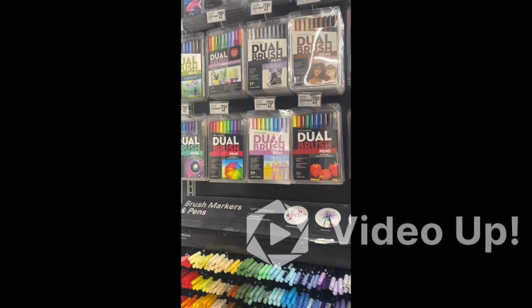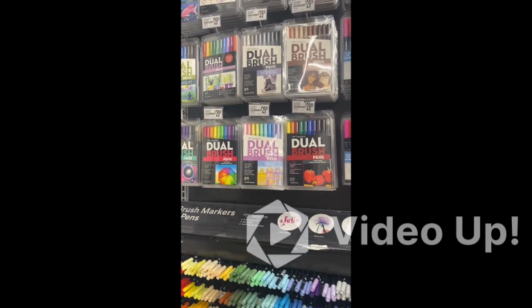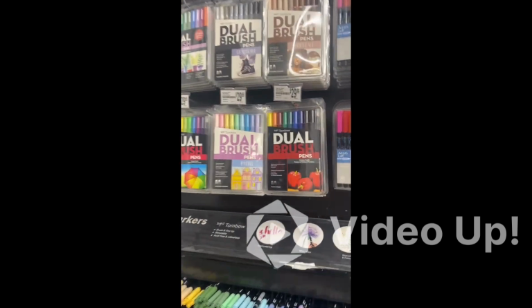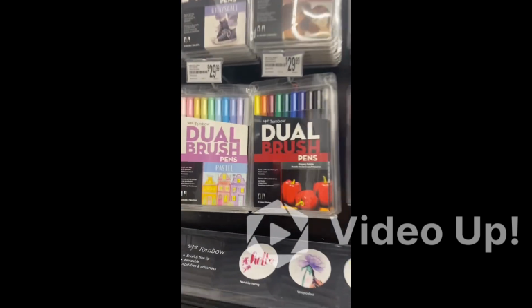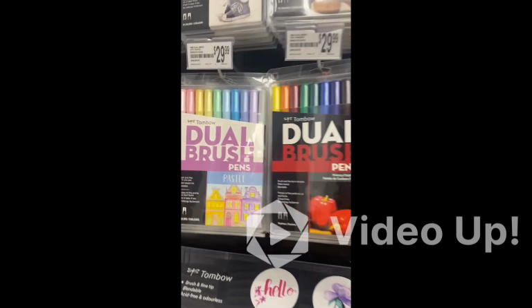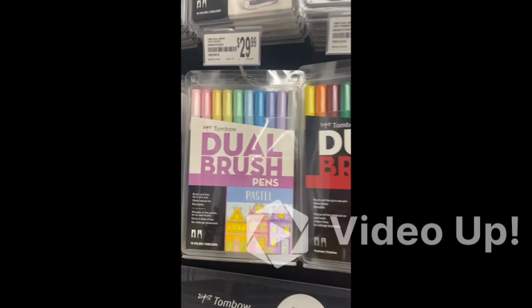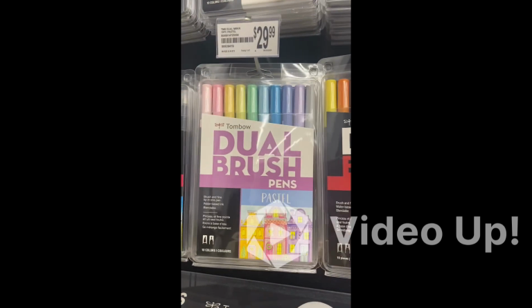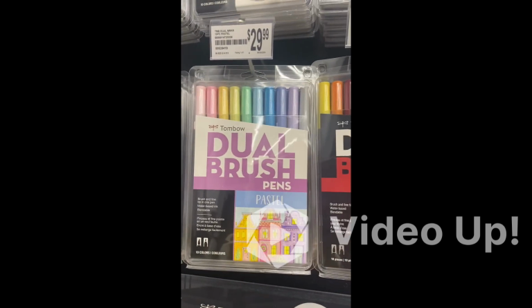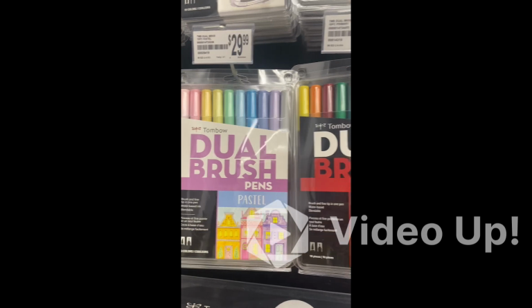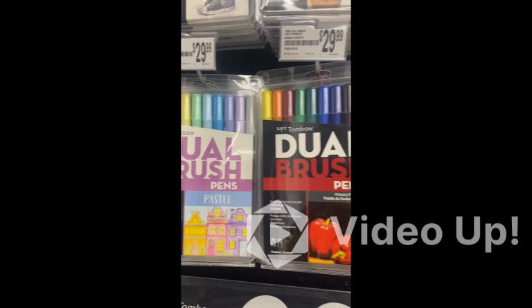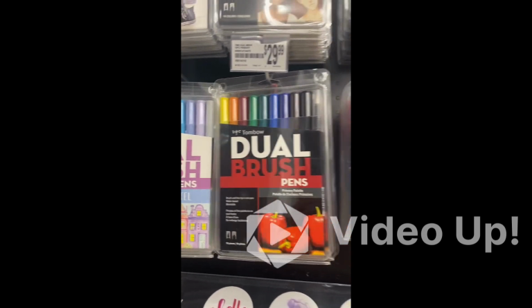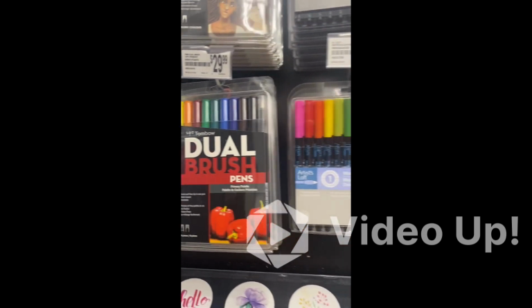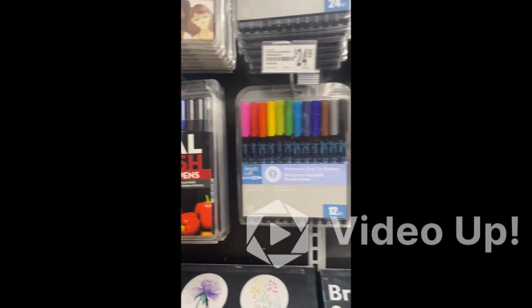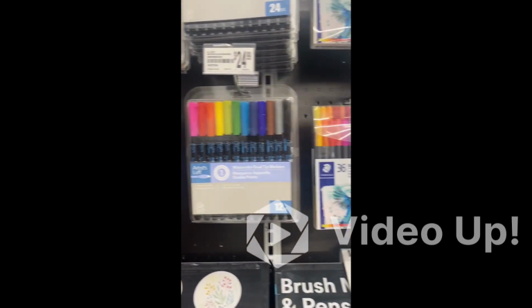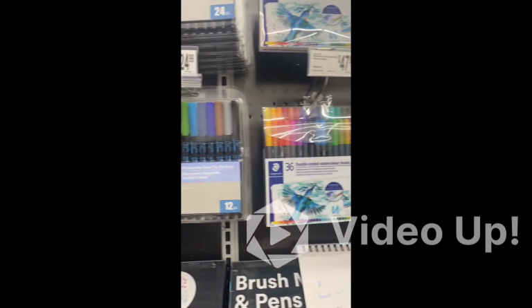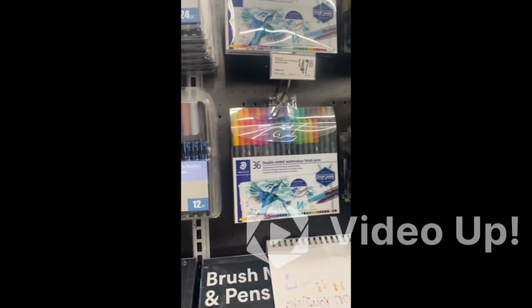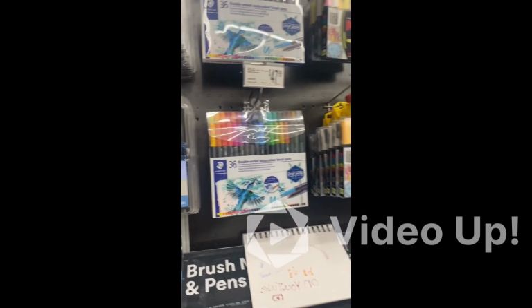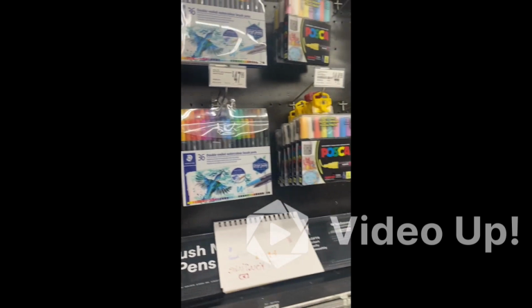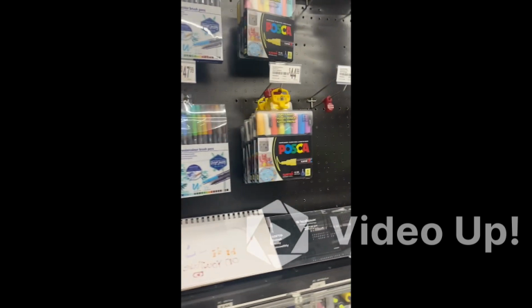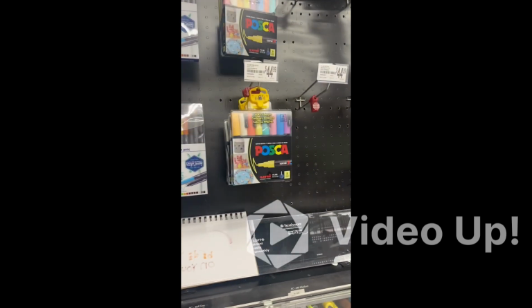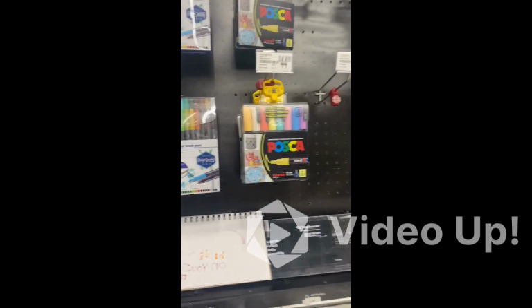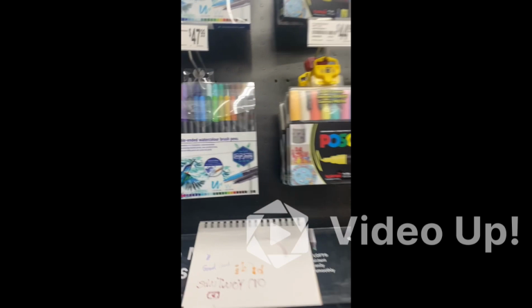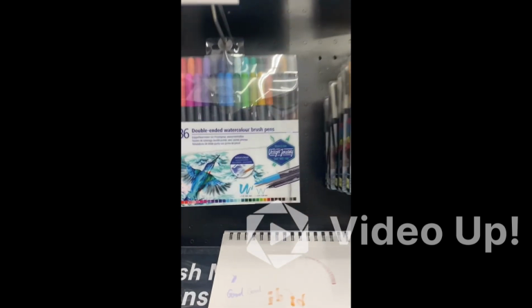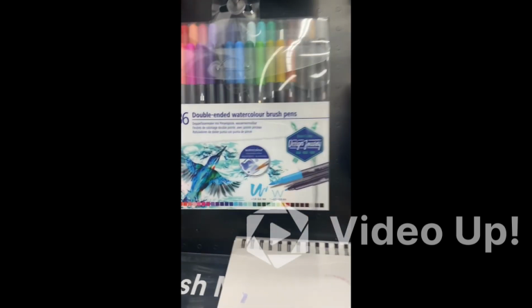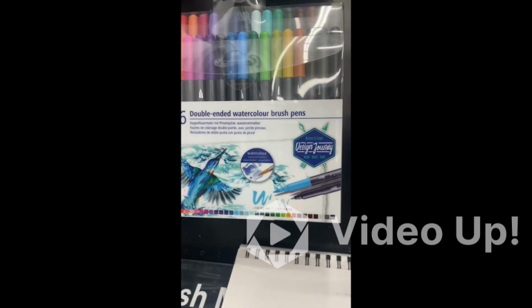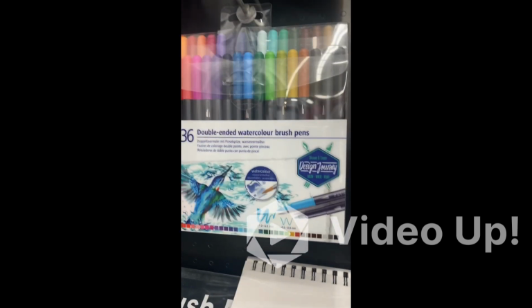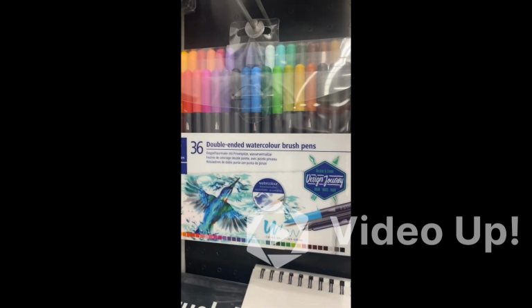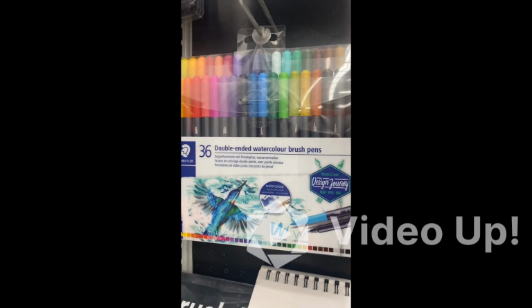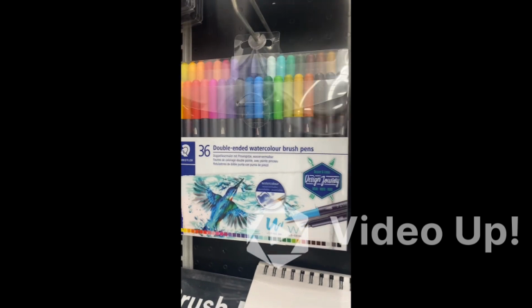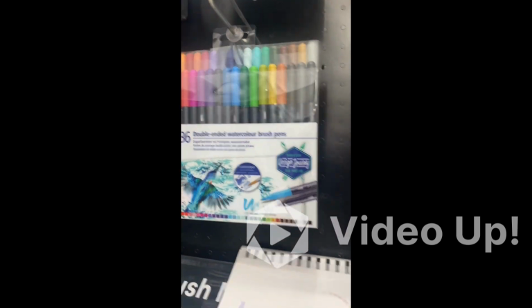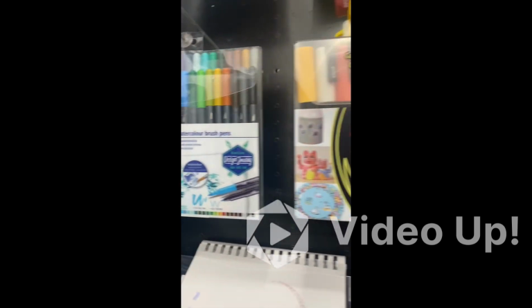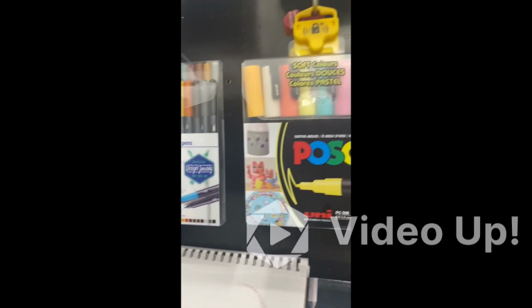Now we are moving towards the other aisle. Here we have other markers like paint markers and paint pens. They are very good to write on canvas as well — if you have some backgrounds painted and you want to add some bright colors or writing on the canvas.